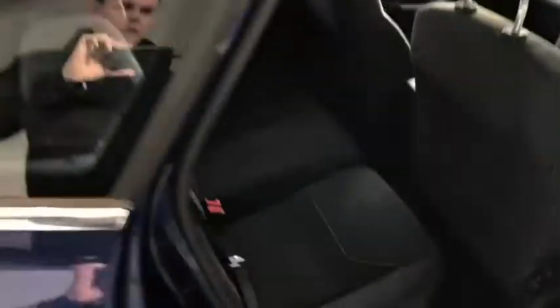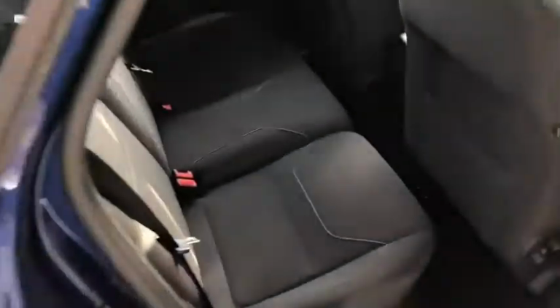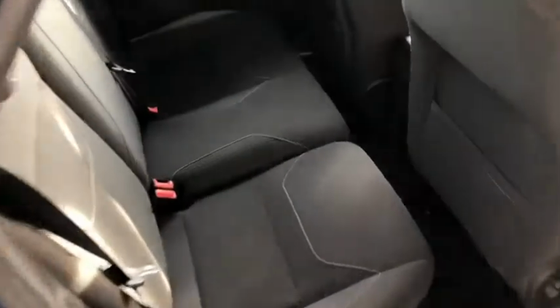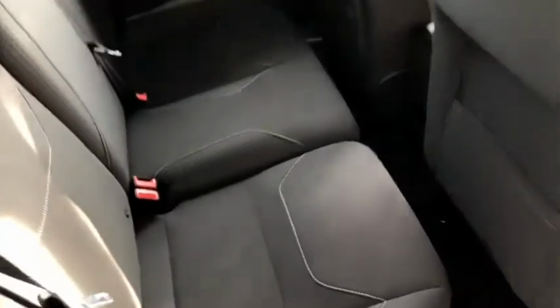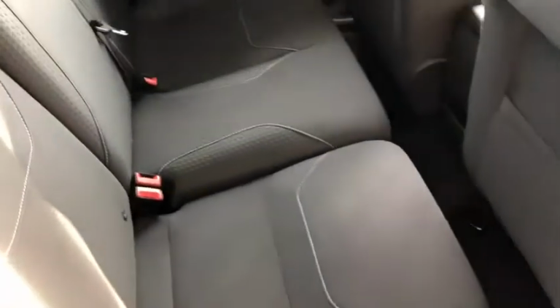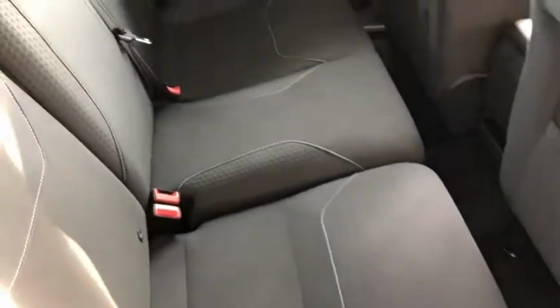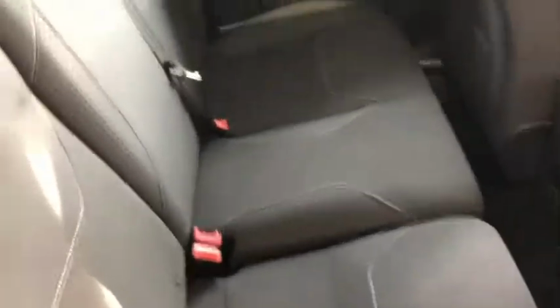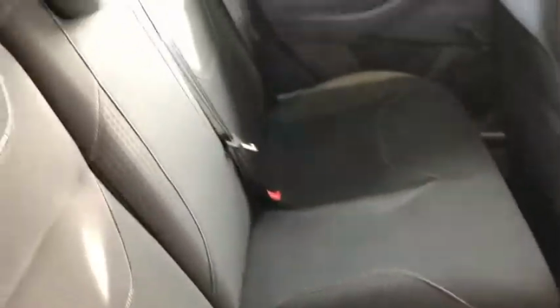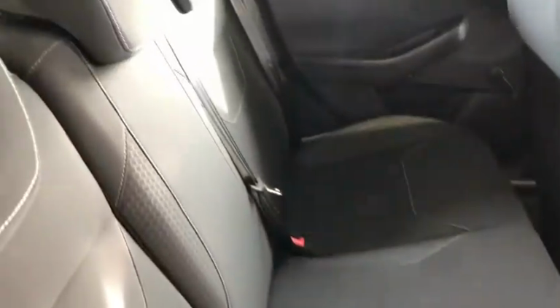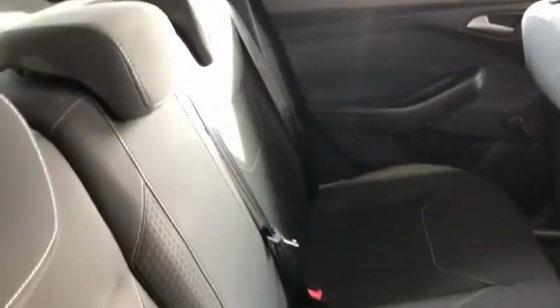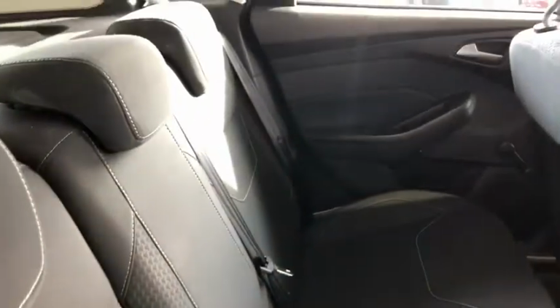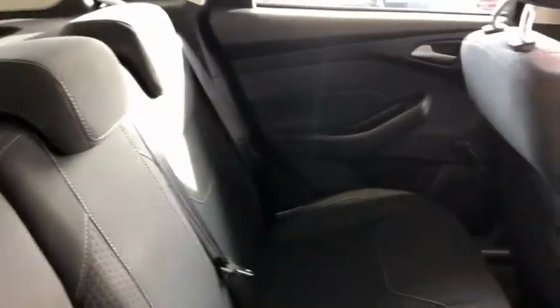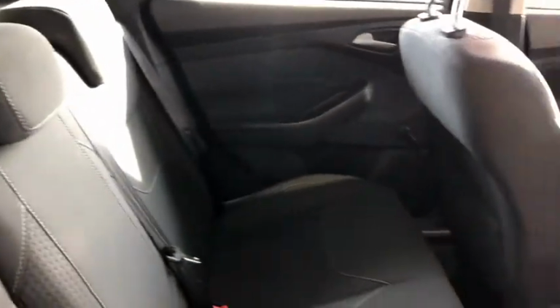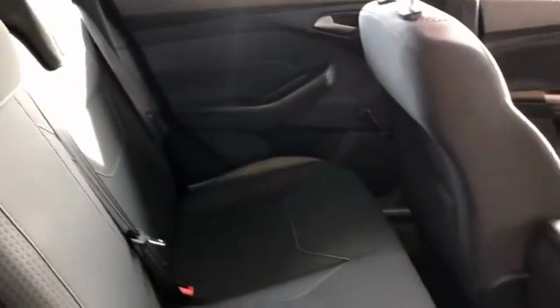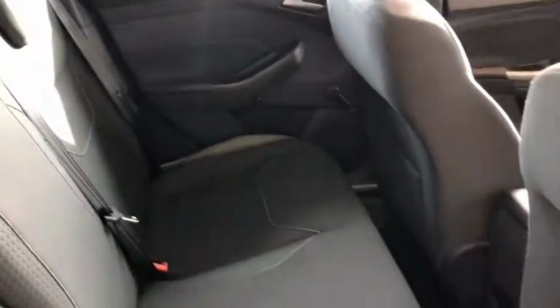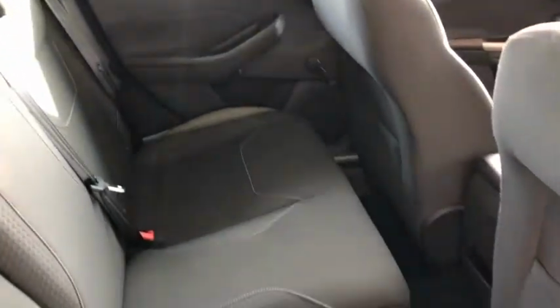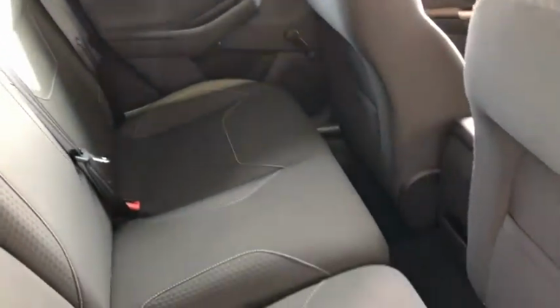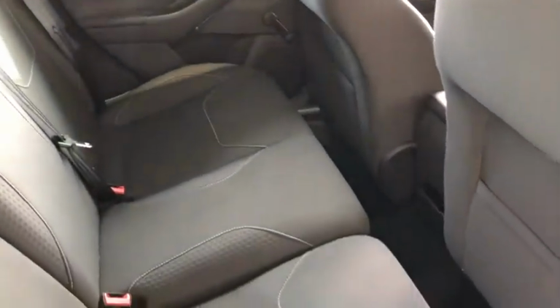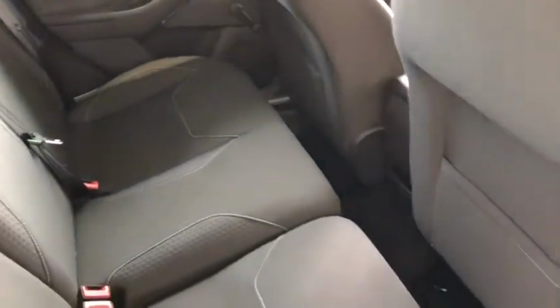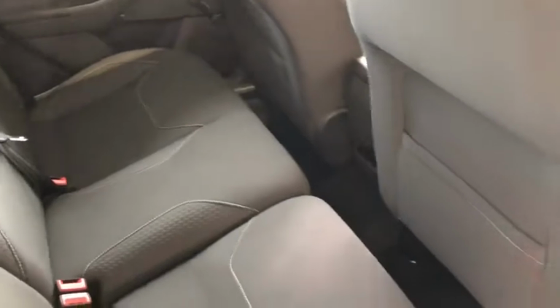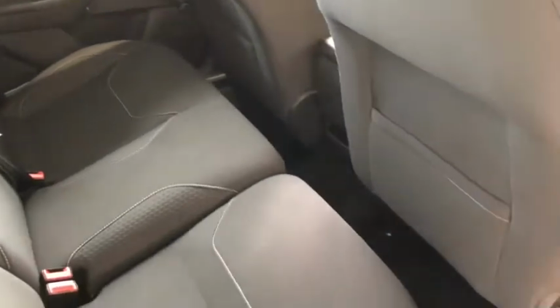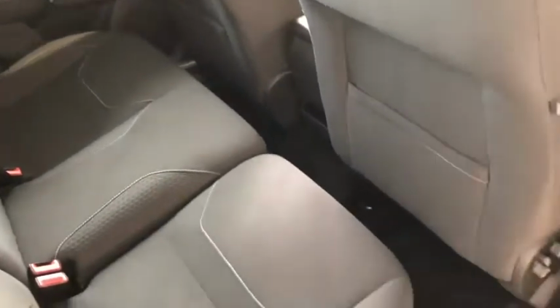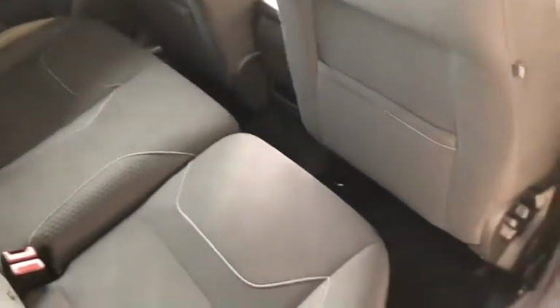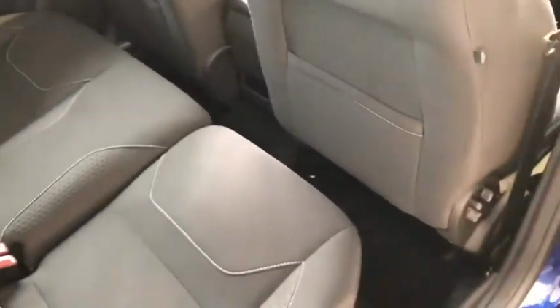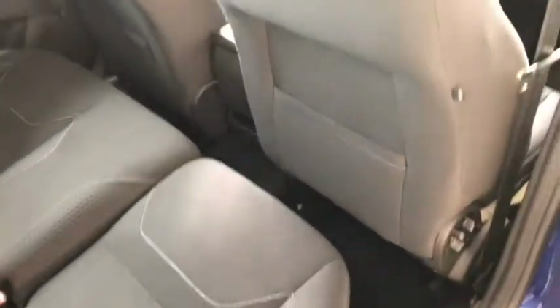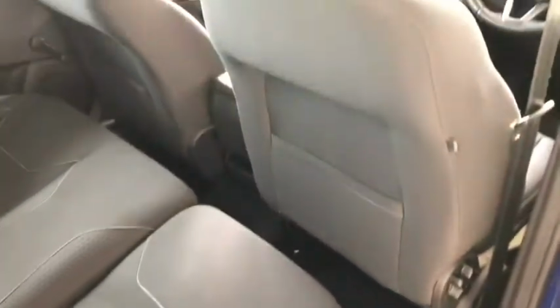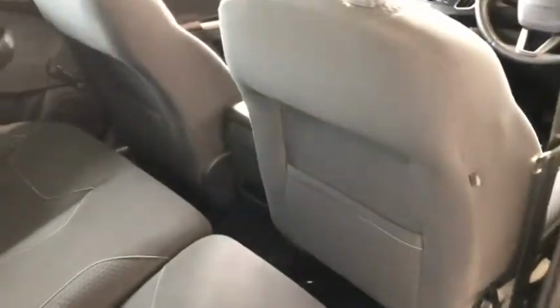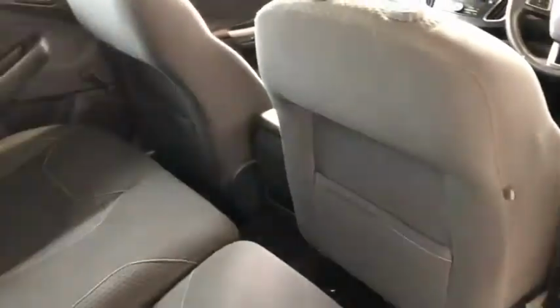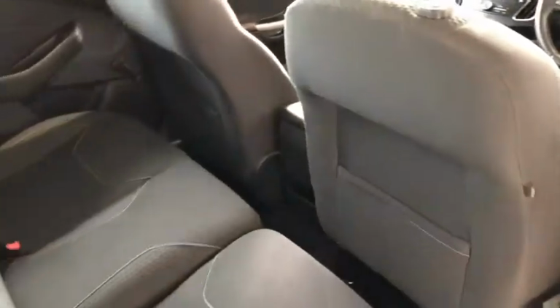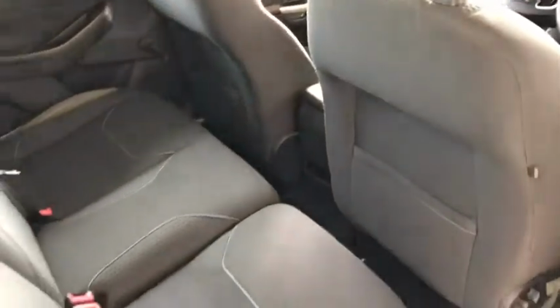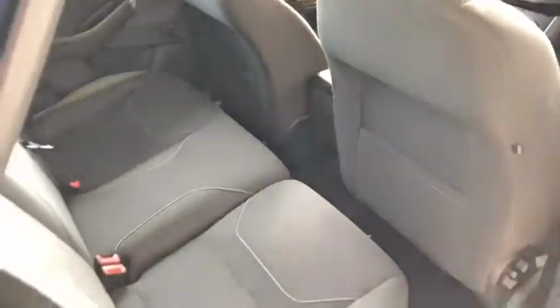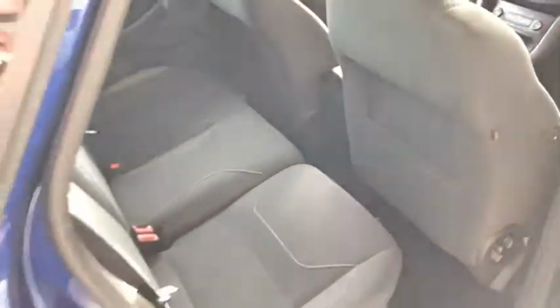So the seats are all unmarked. Everything looks and smells as it should. As you can see, all in lovely condition.